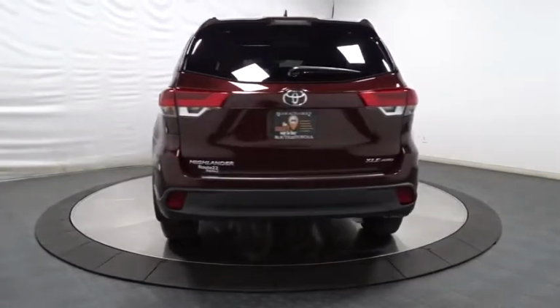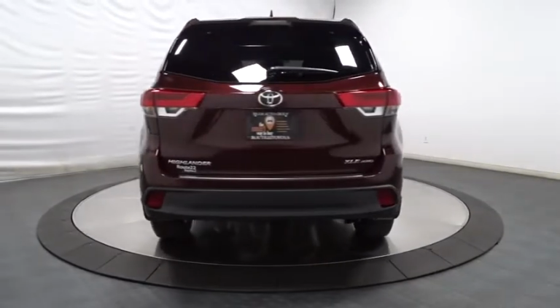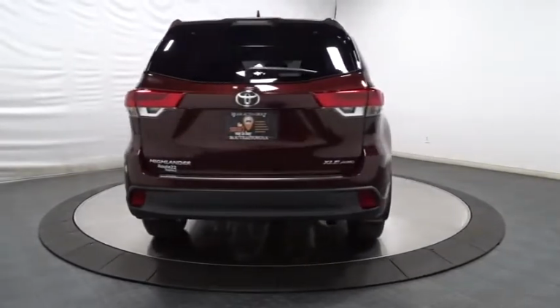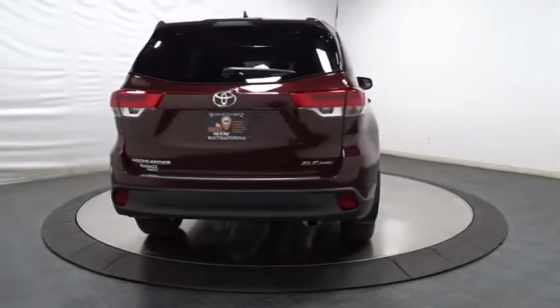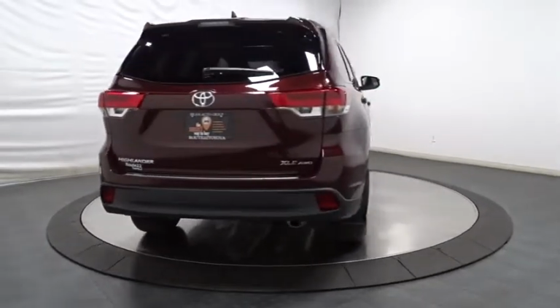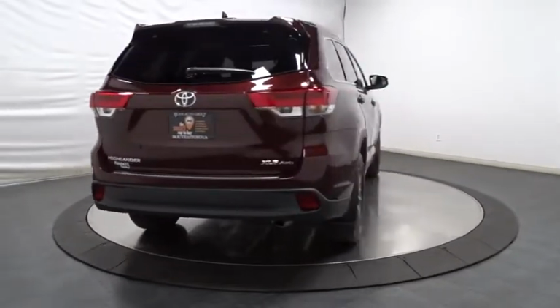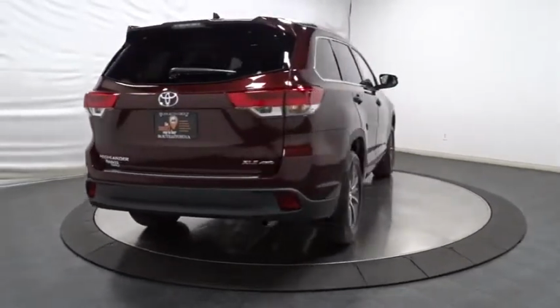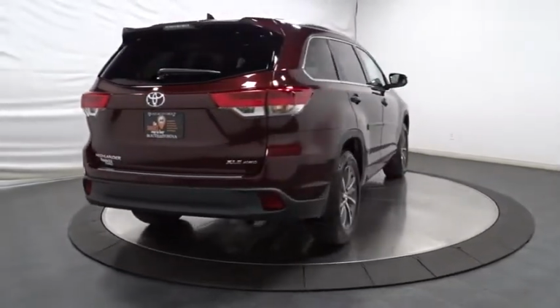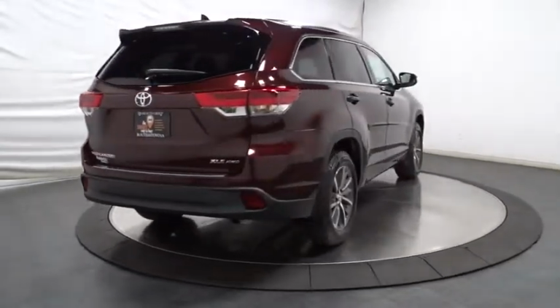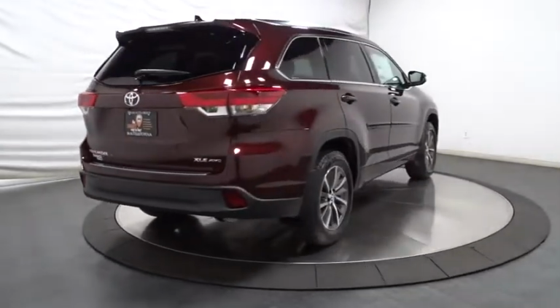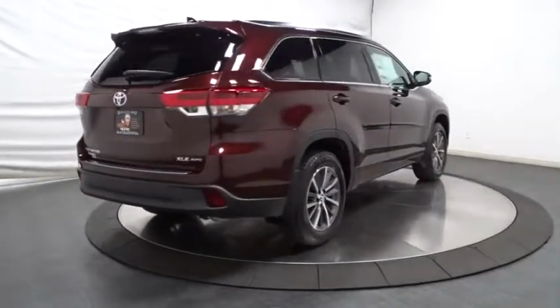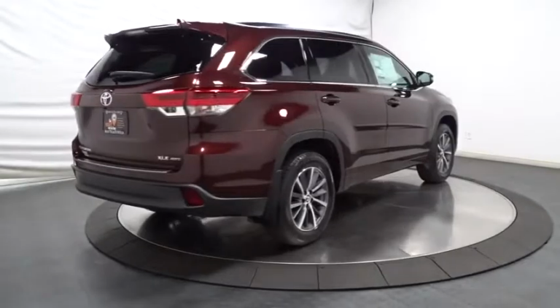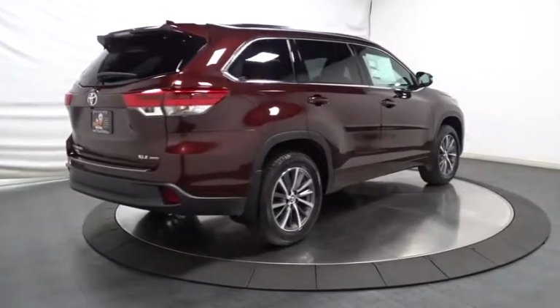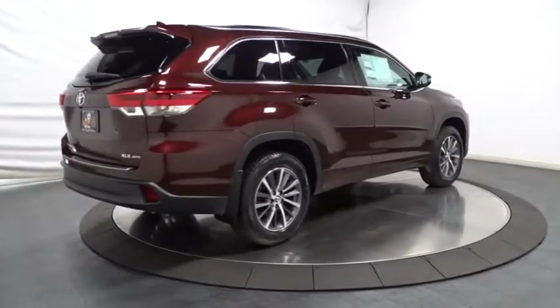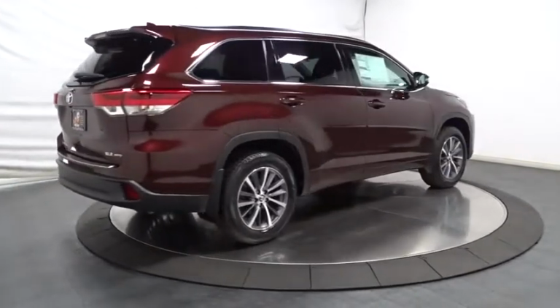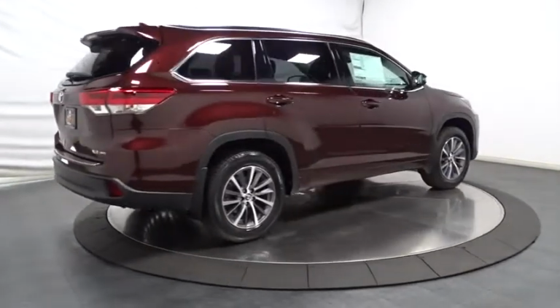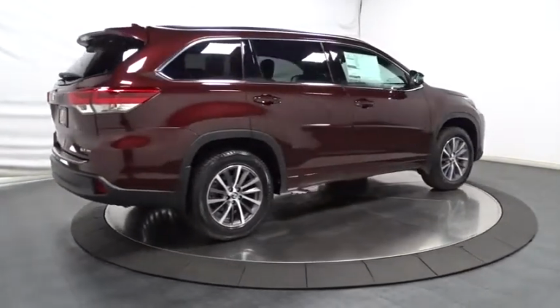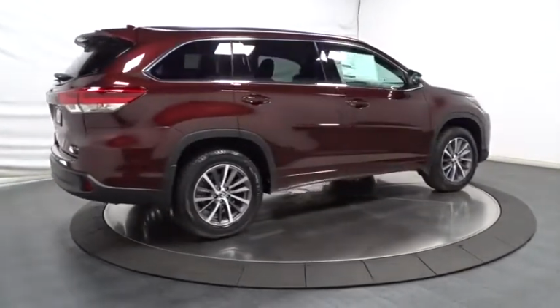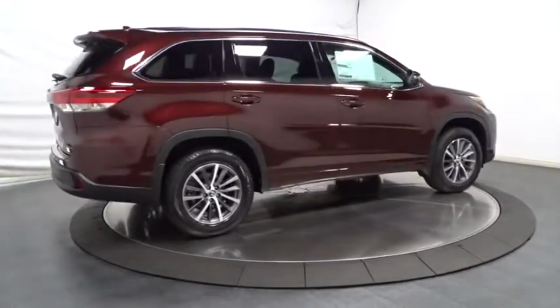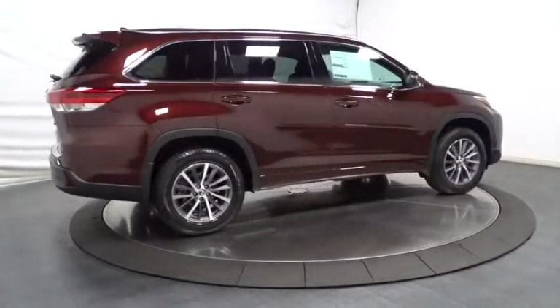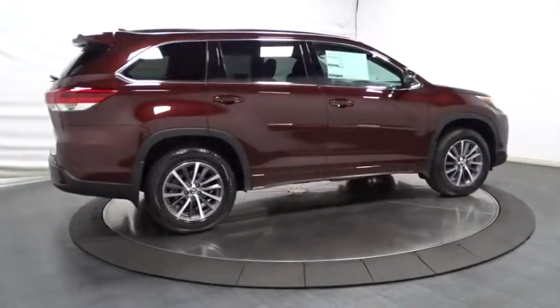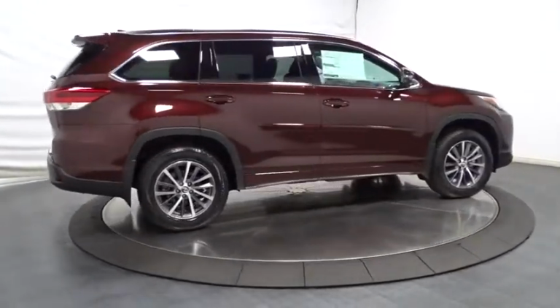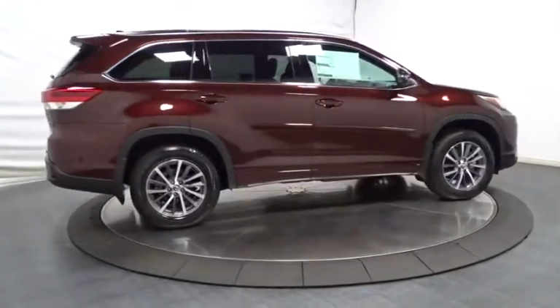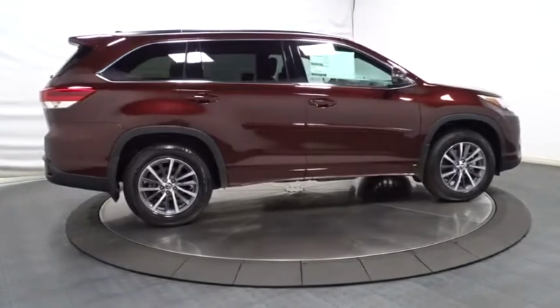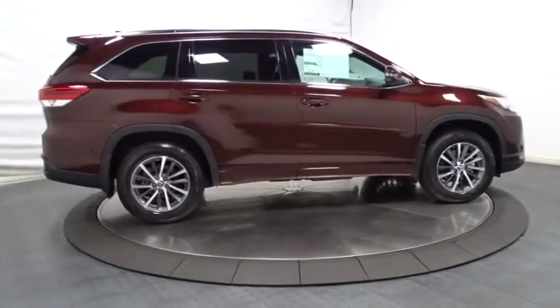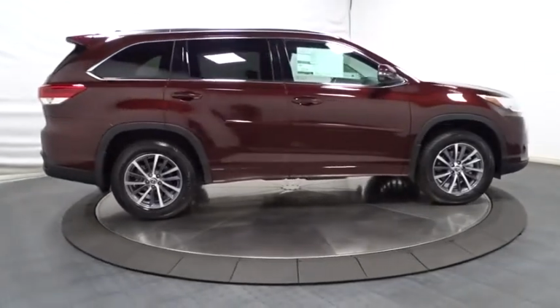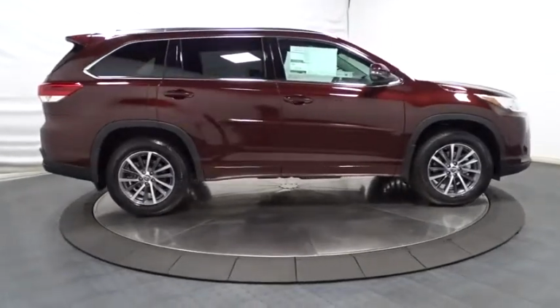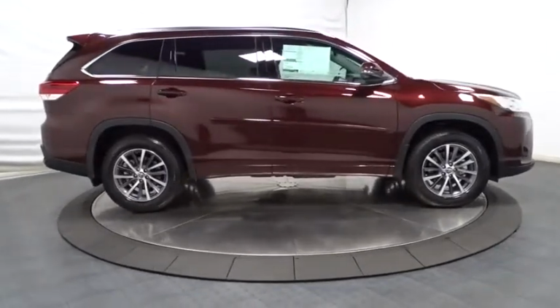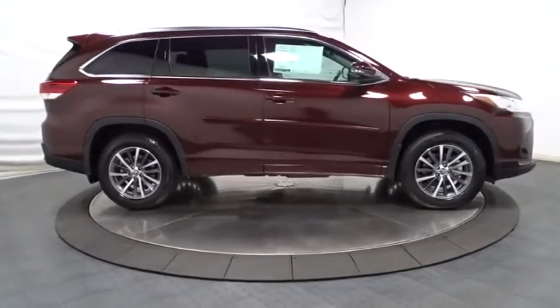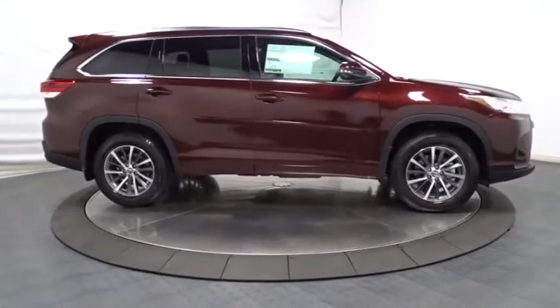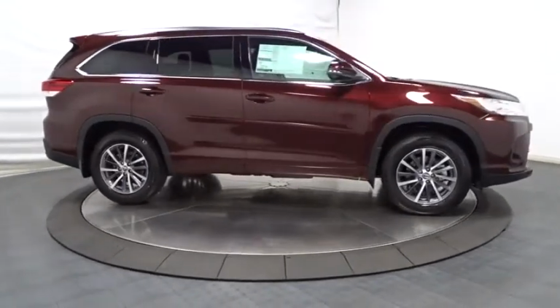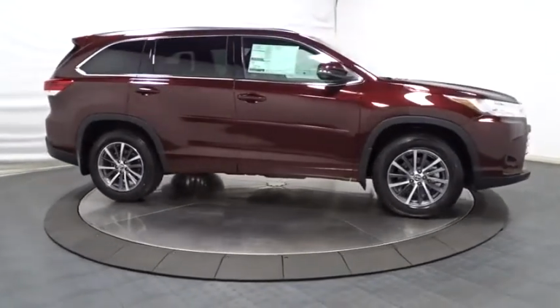Here are some of this vehicle's great options: leather-wrapped steering wheel, universal garage door opener, trip computer, clock, MP3 capability, AM FM CD player with six speakers, fog lights, outside temperature gauge.